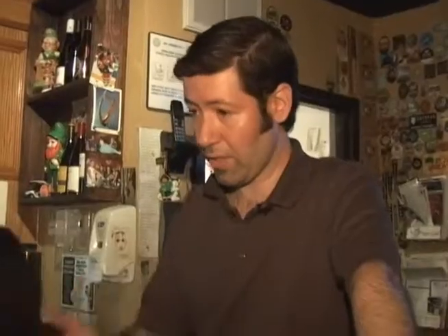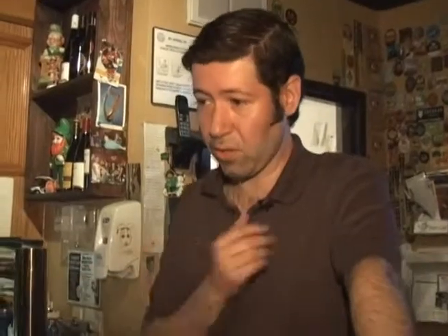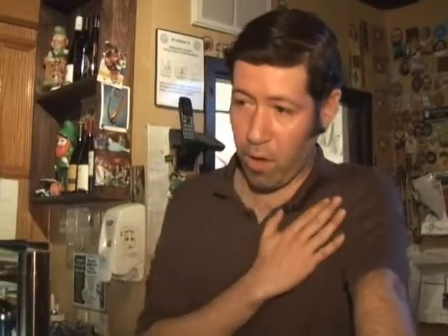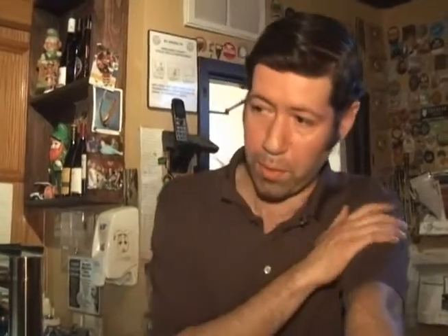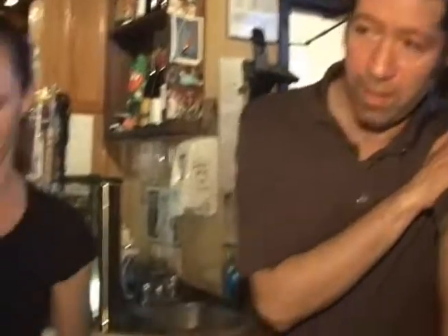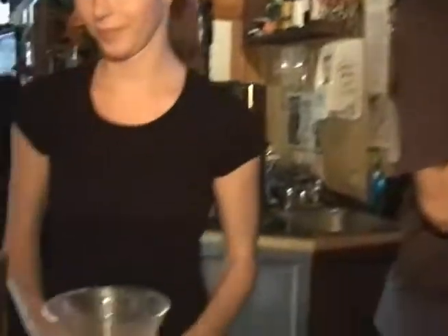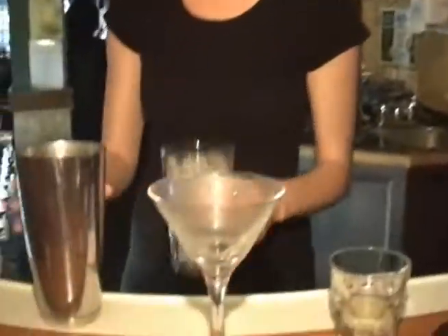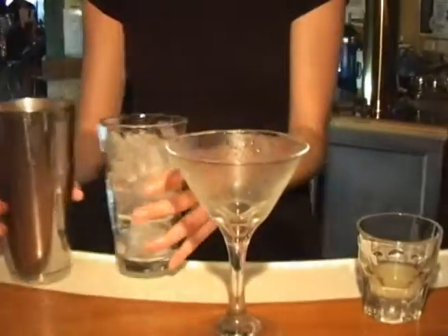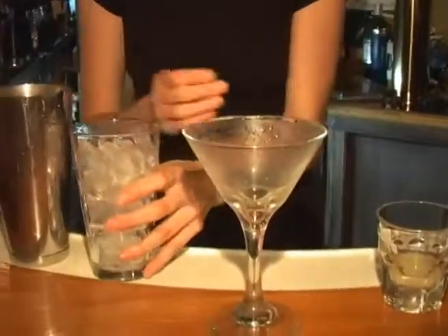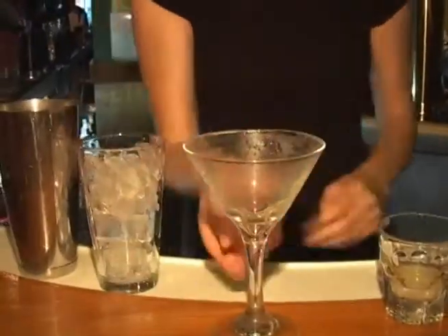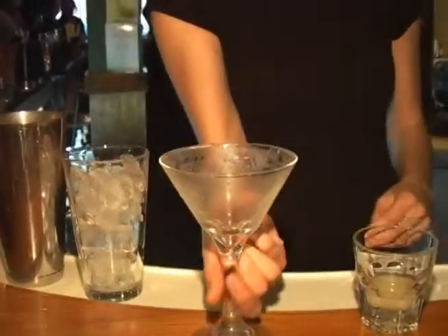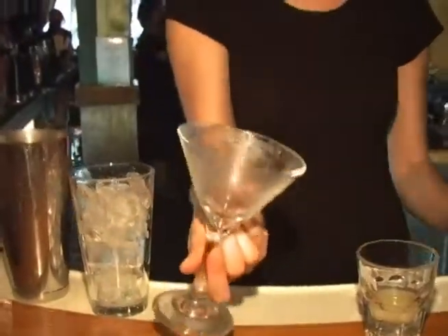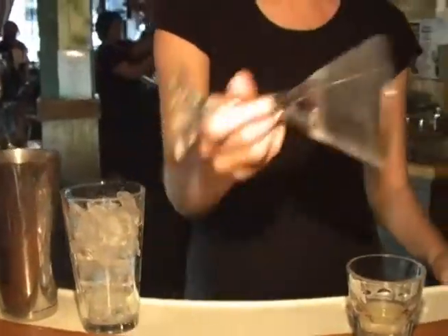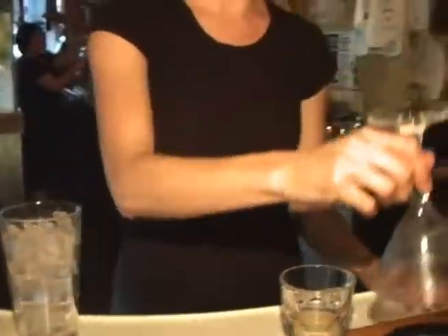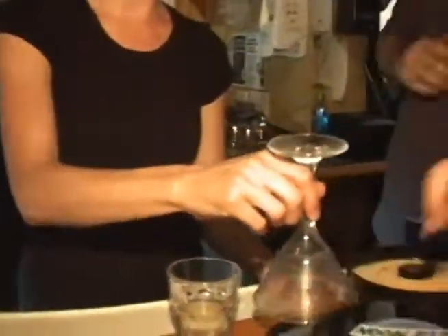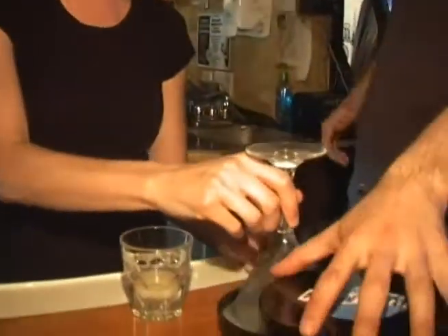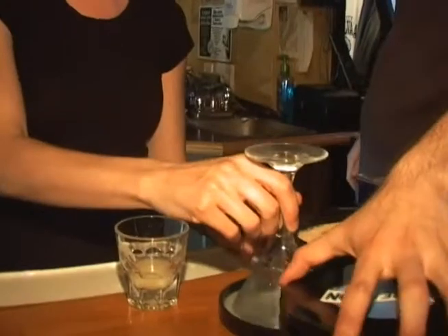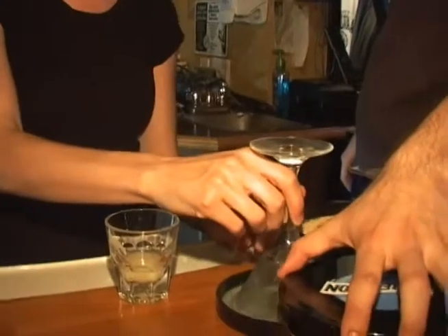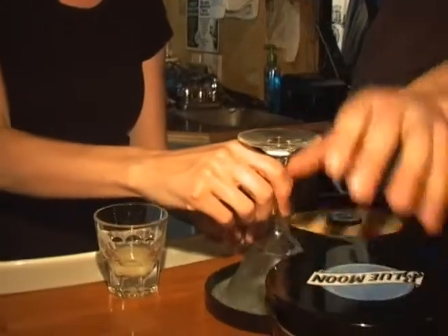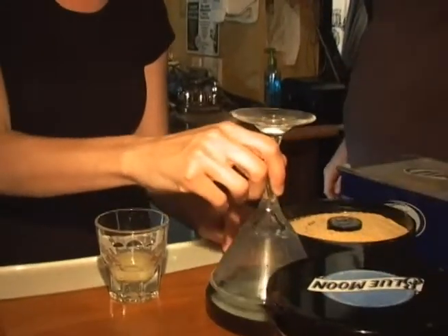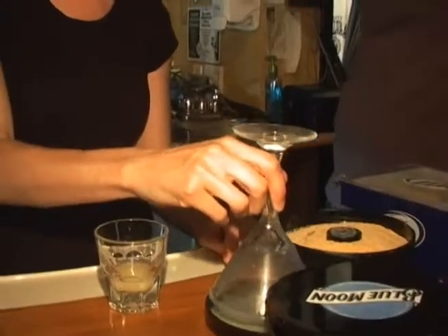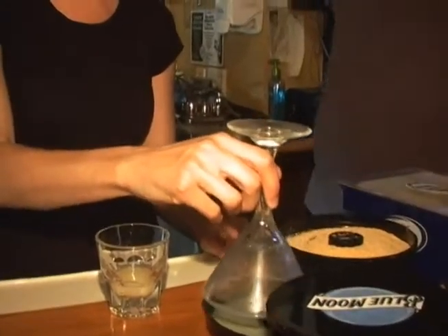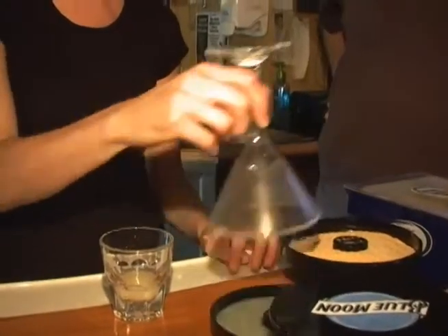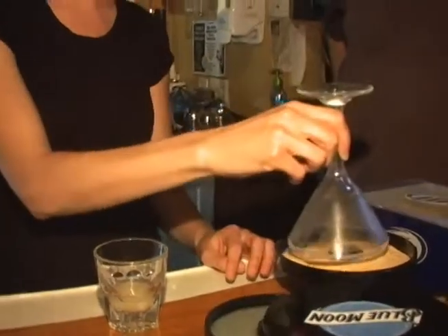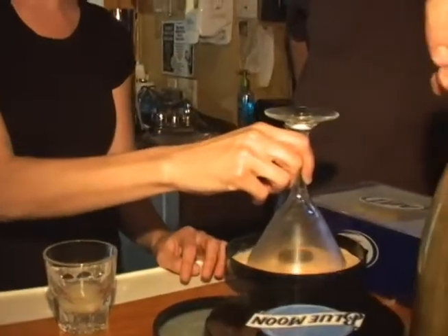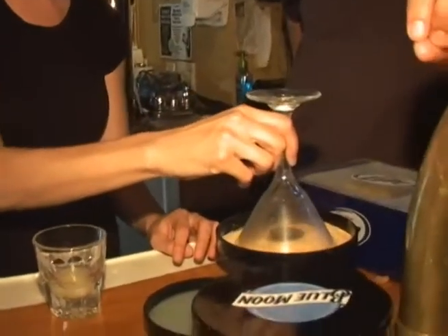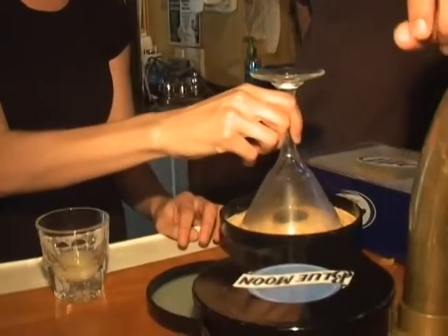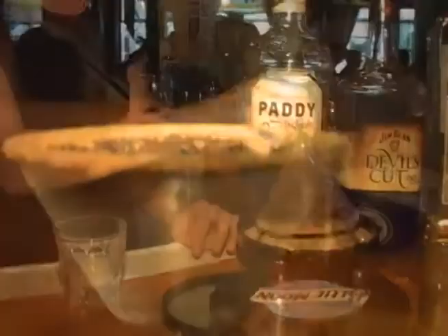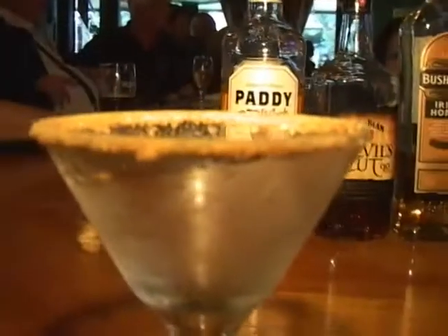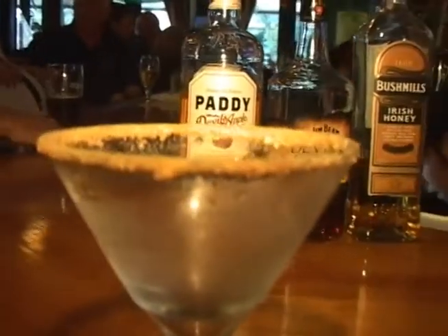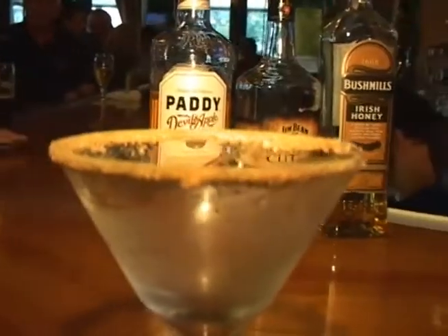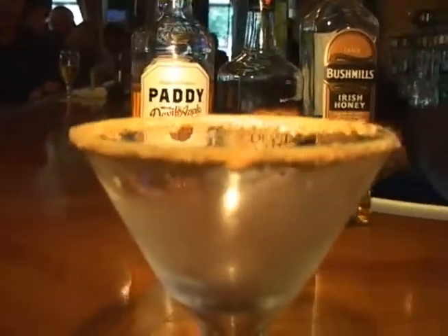Ashley is starting off with a nice generous portion. We gotta do the graham cracker first — rimming with a little lemon juice. It's gonna add a little flavor to the graham cracker, and also help the graham cracker stick to the glass.